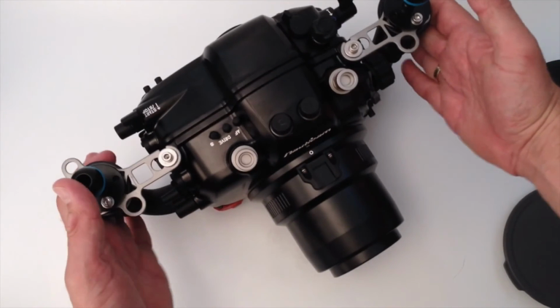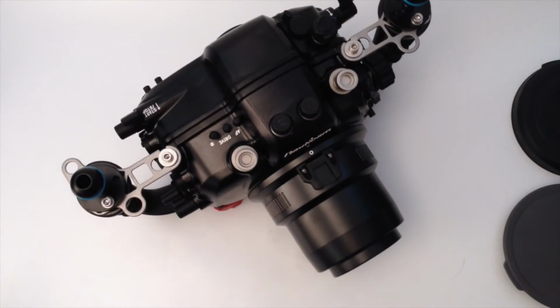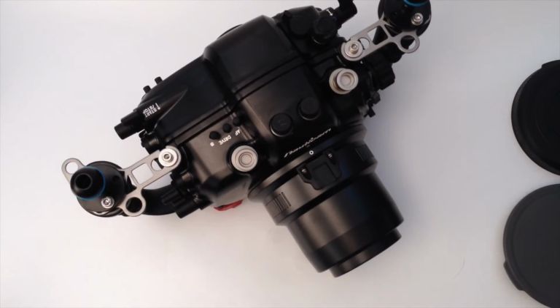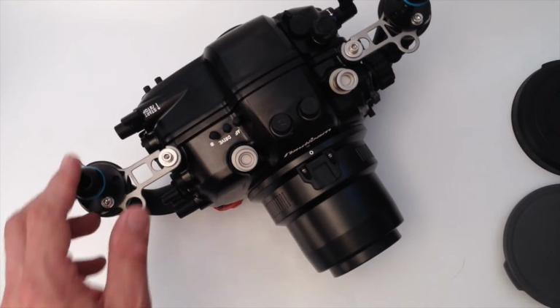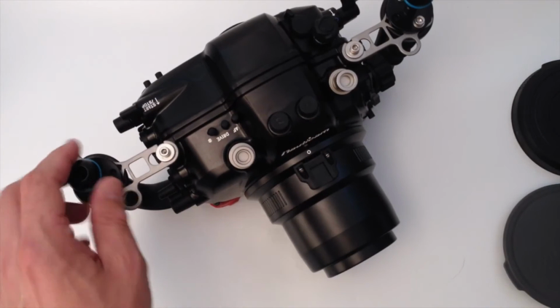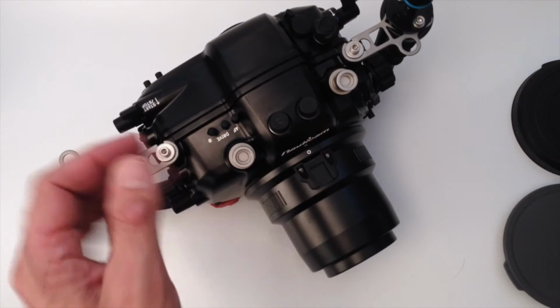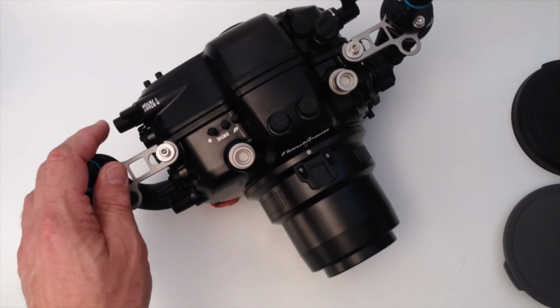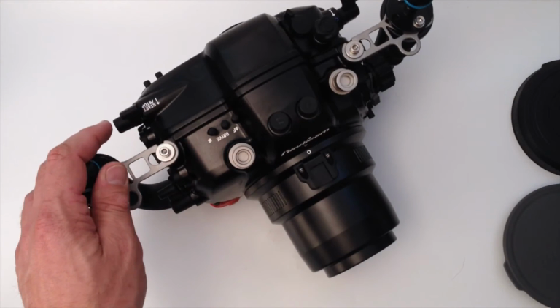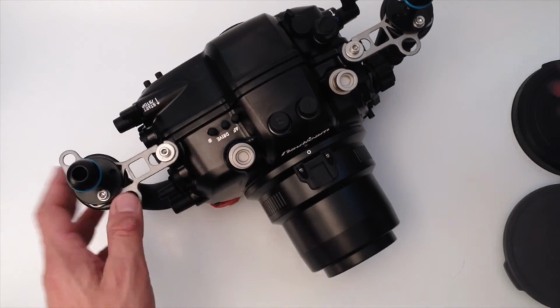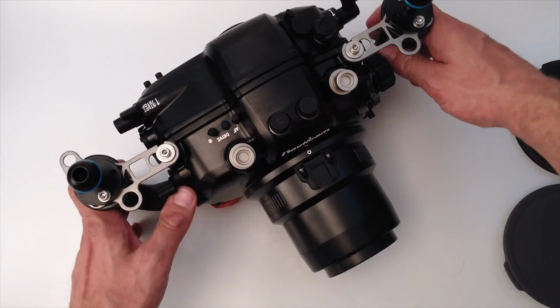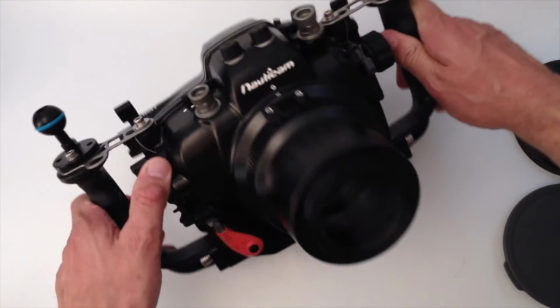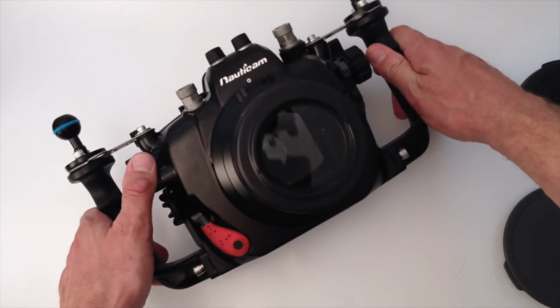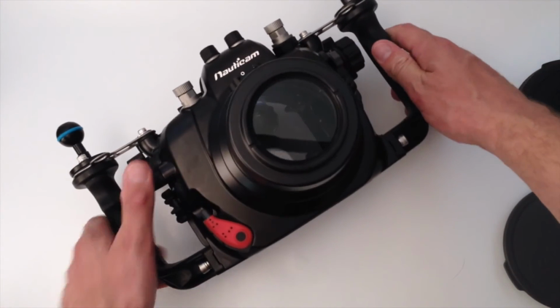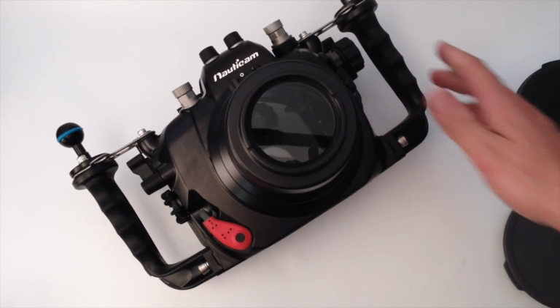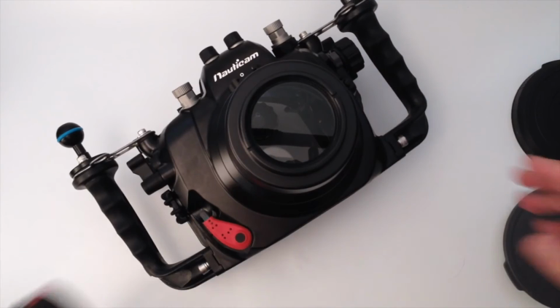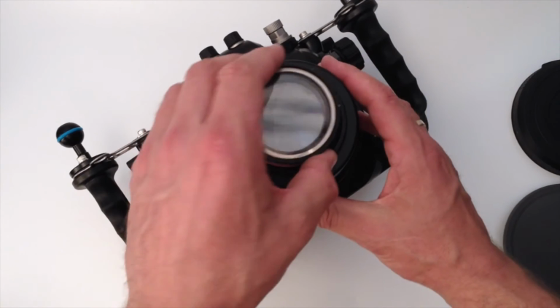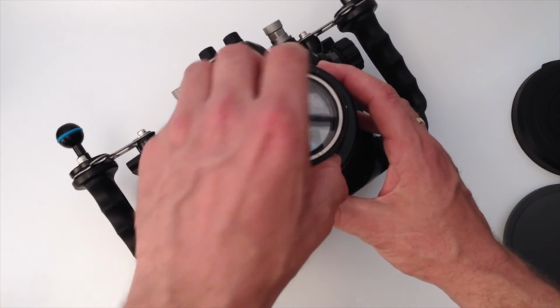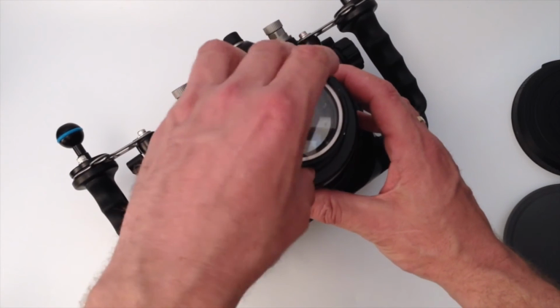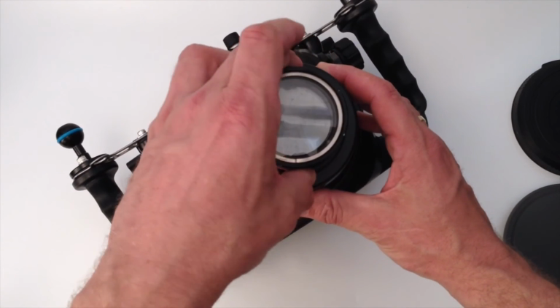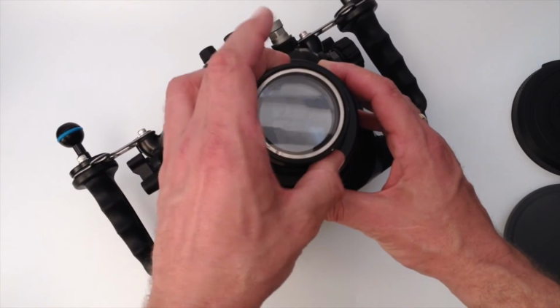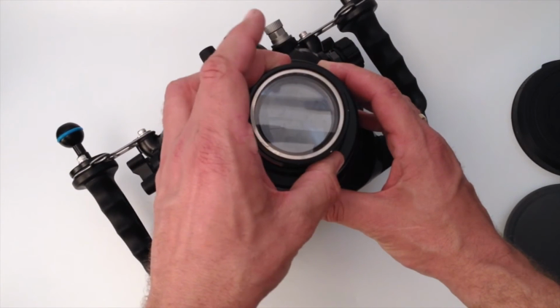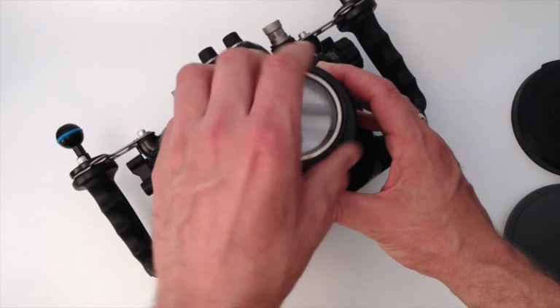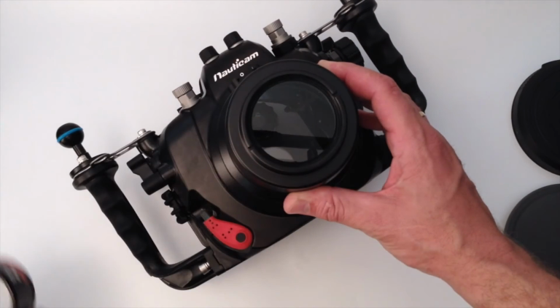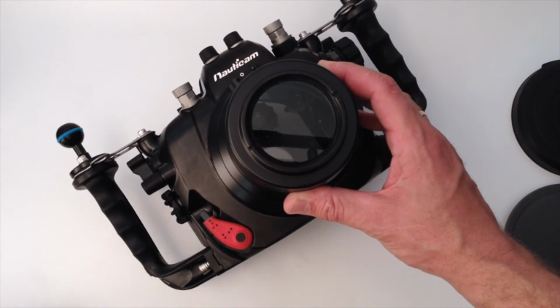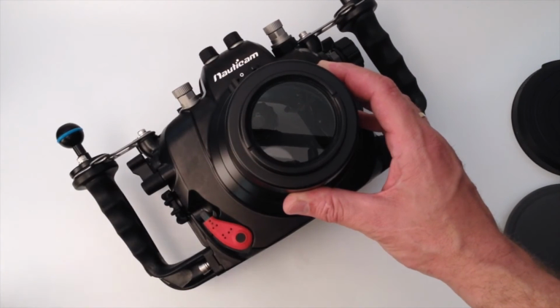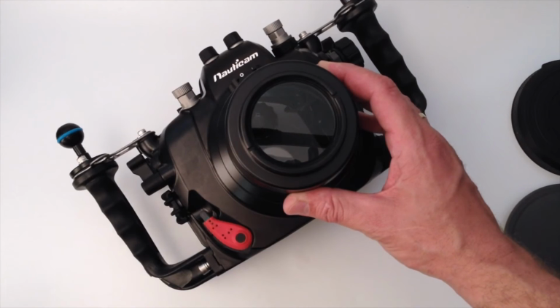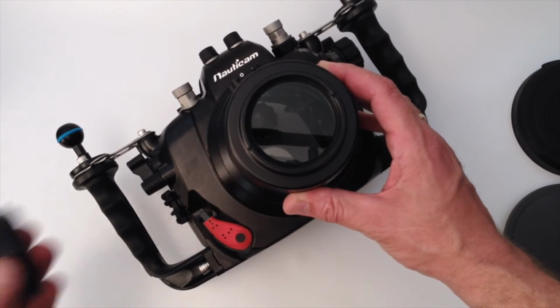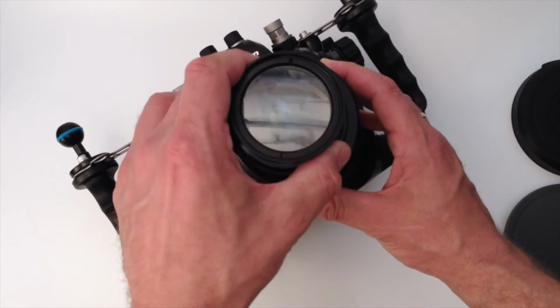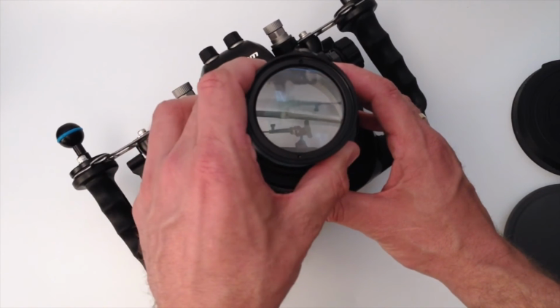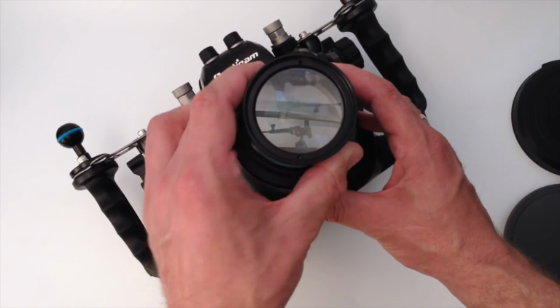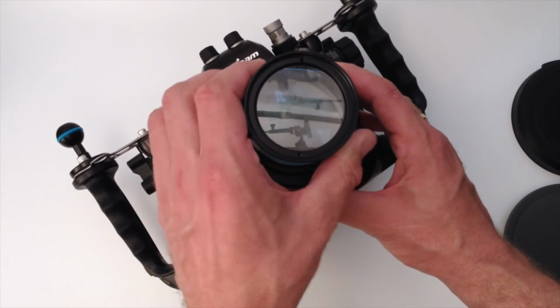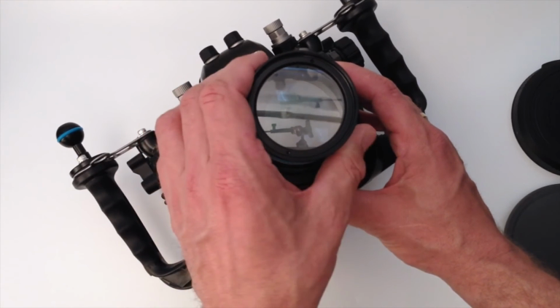The housing is rated and ready to go to 200 meters. As mentioned, you can do ultra macro, and you can add extra wet lenses here — either the Sub-C or Nautocam's own SMC lenses.